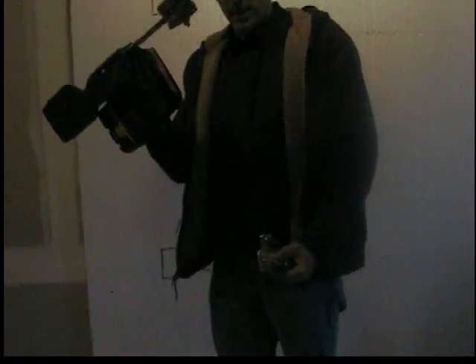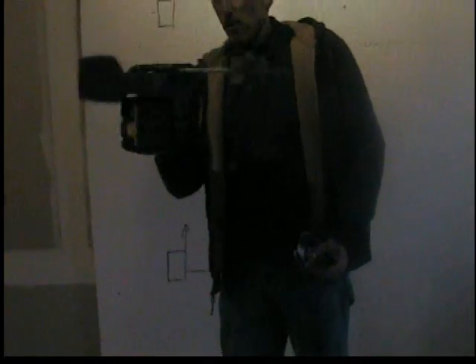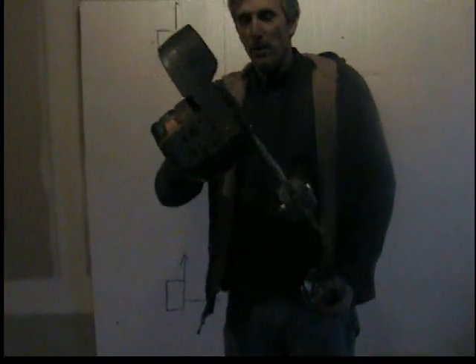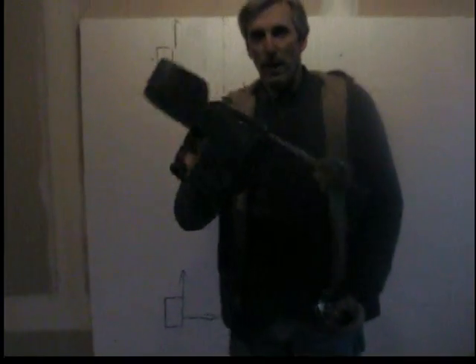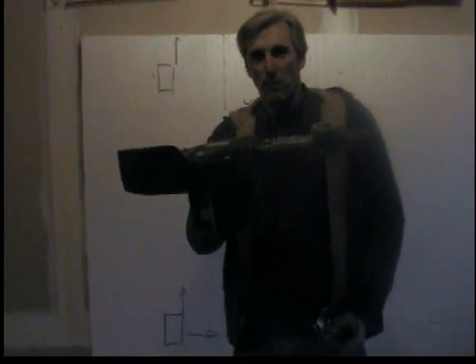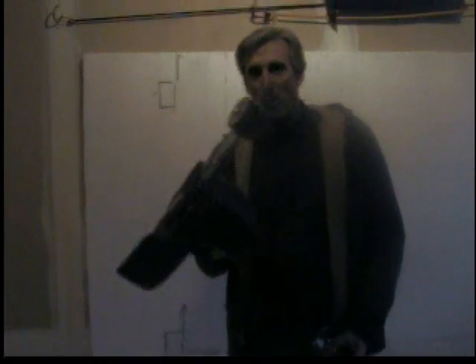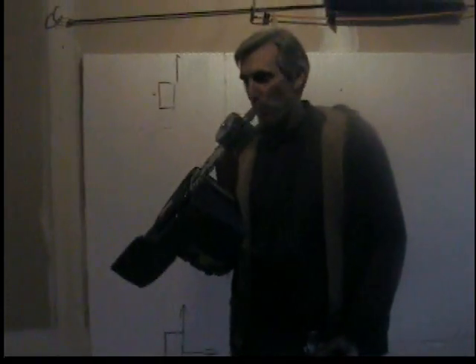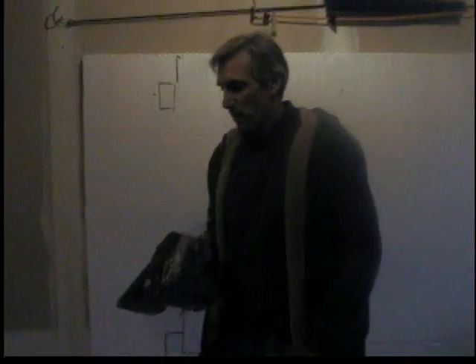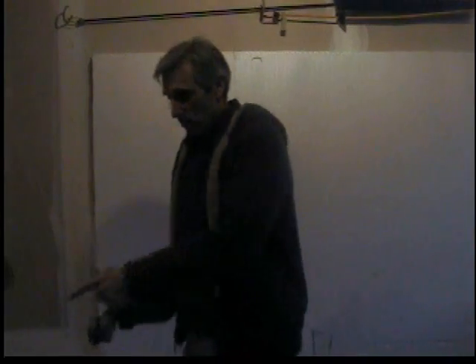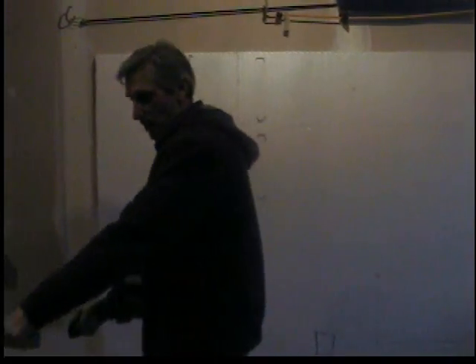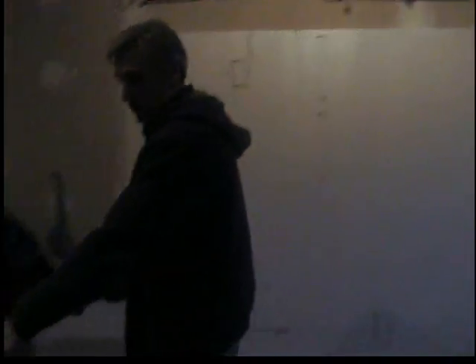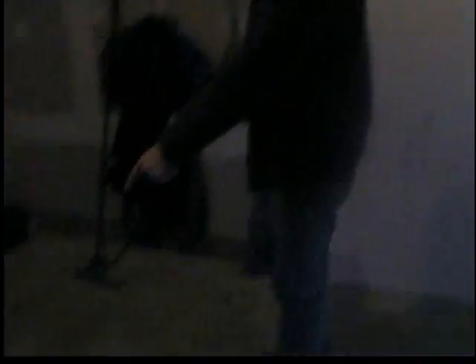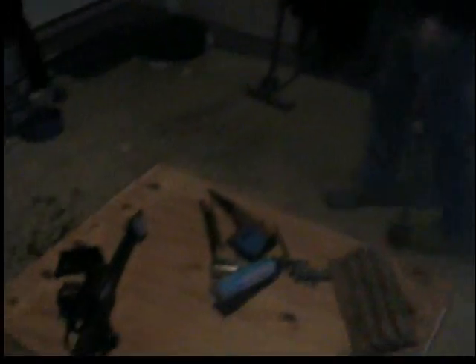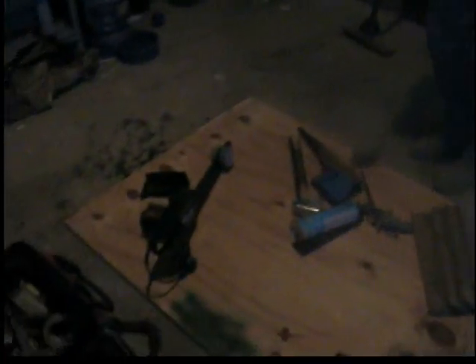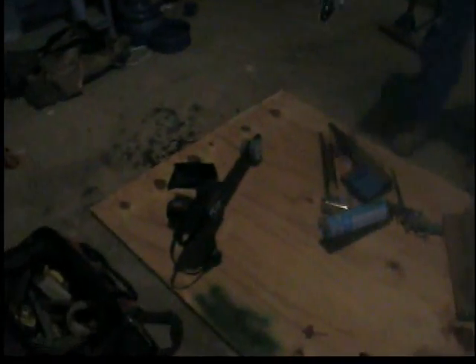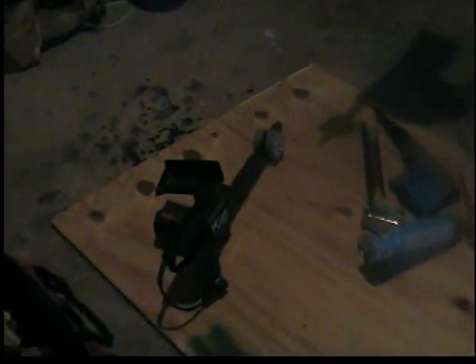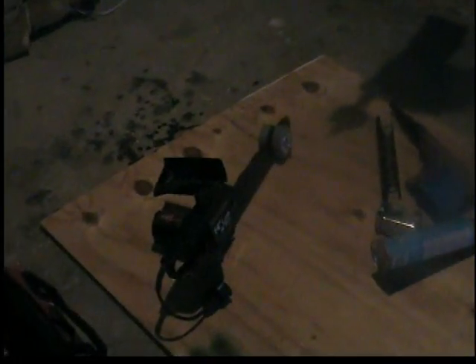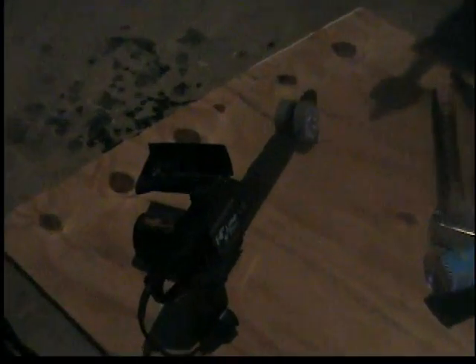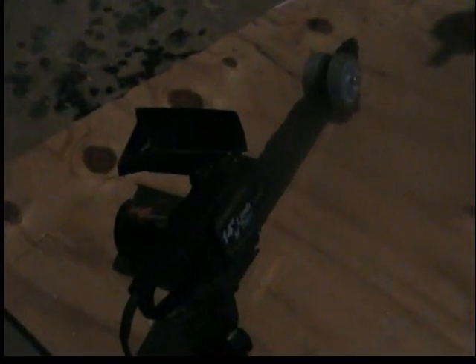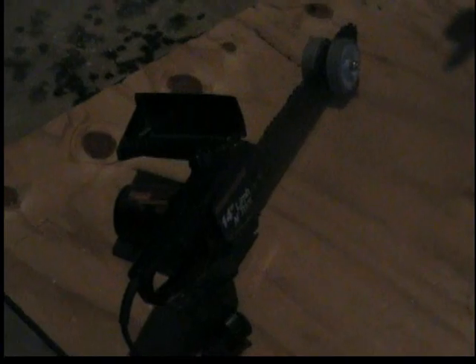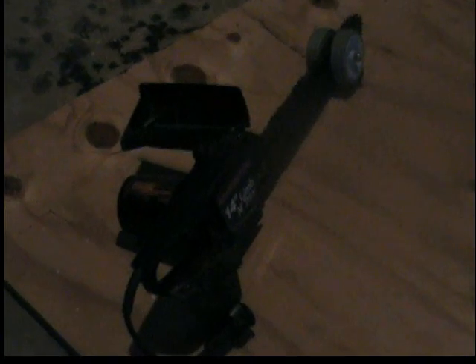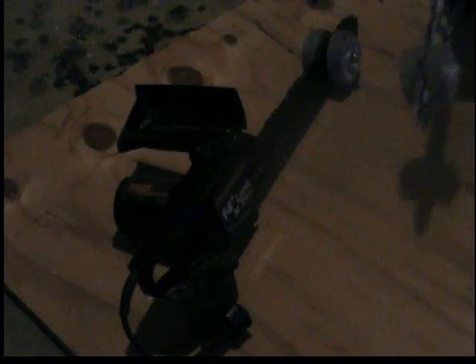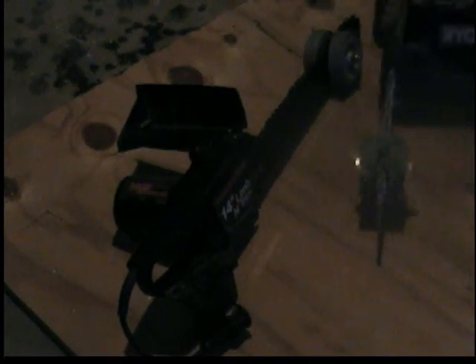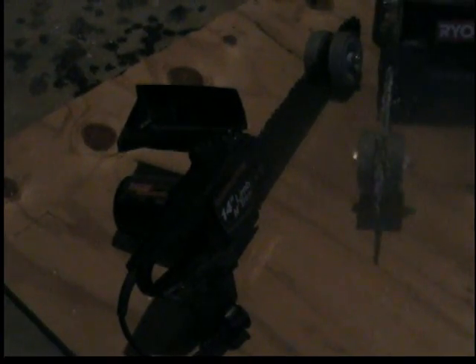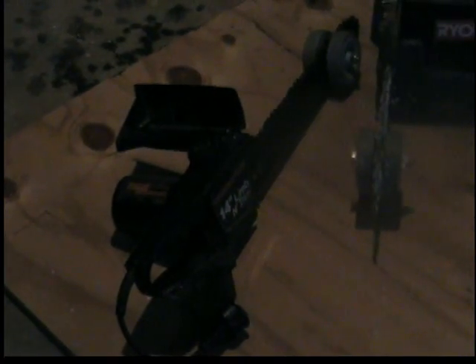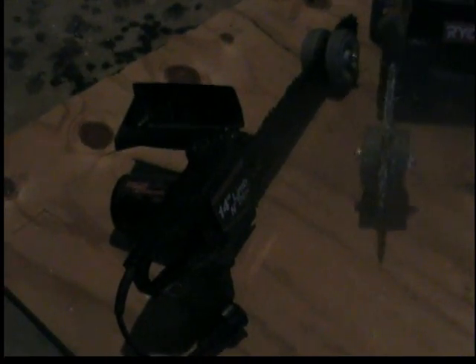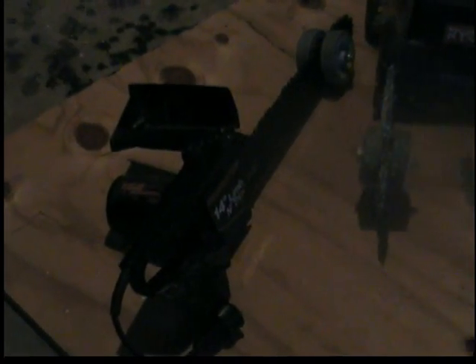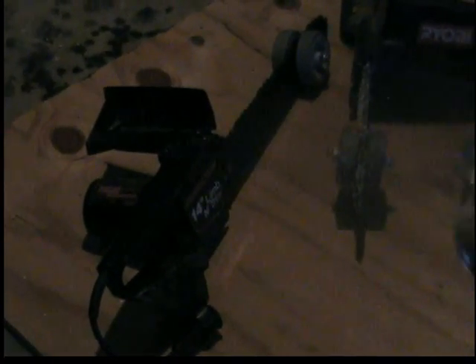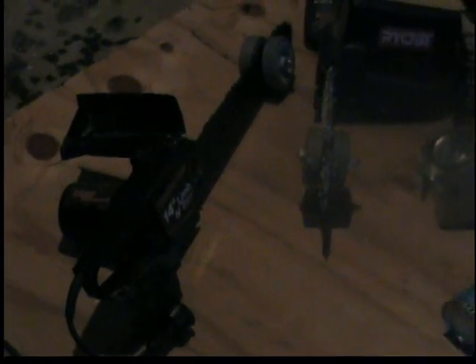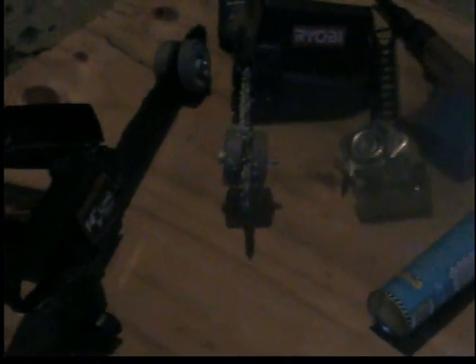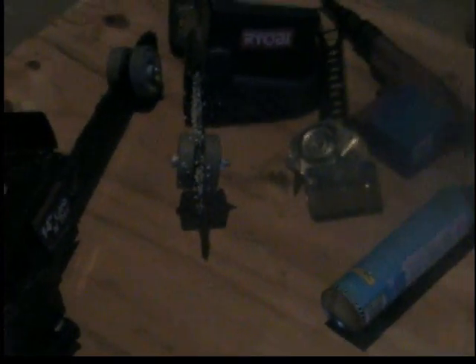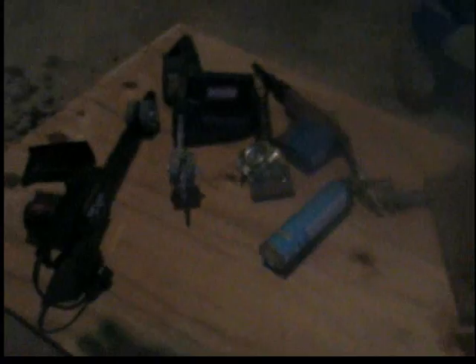This is a Ryobi electric one, battery operated. Right down here is another one — it's electric and it's got the same thing on it. You're going to have to get a foam gun and a pair of pliers.